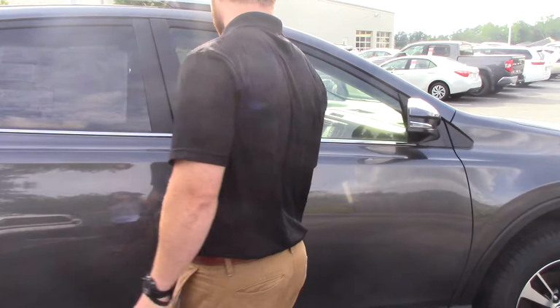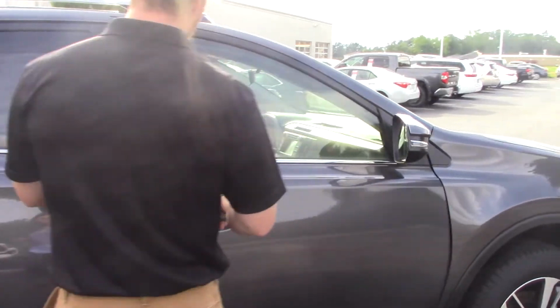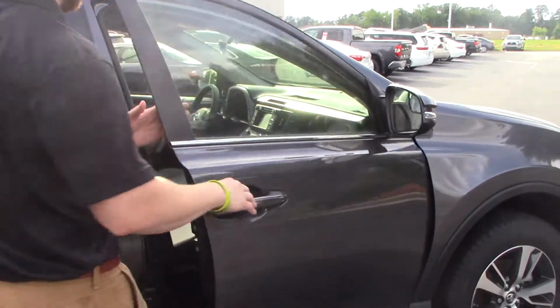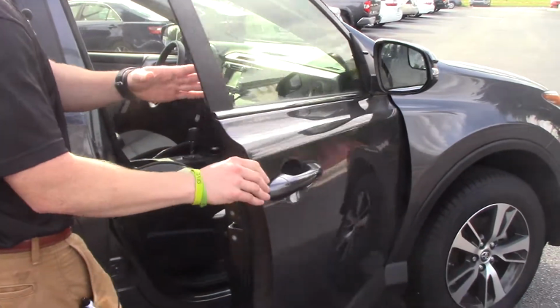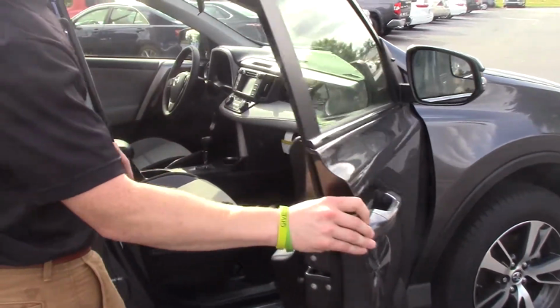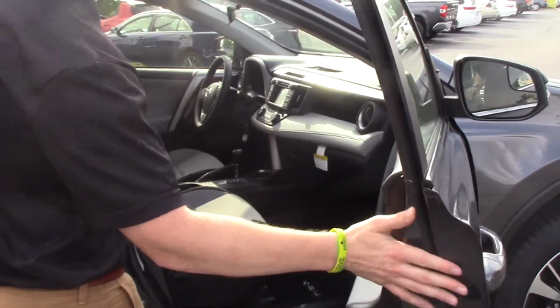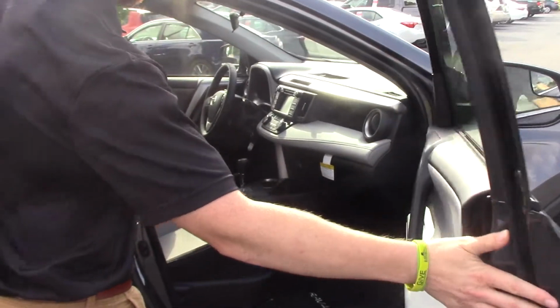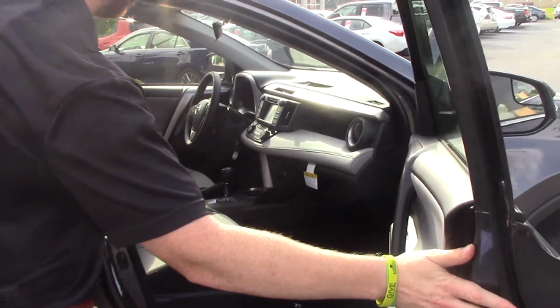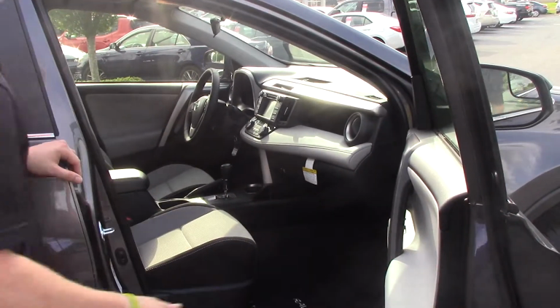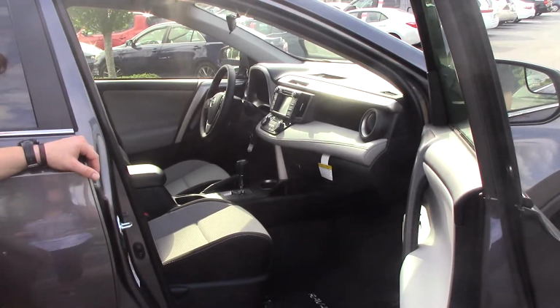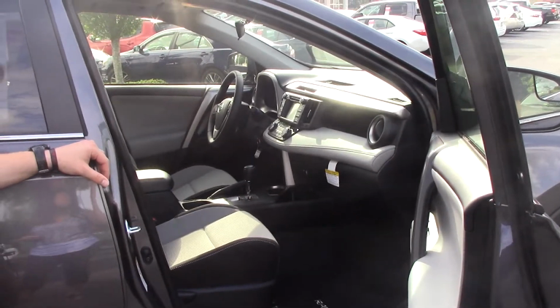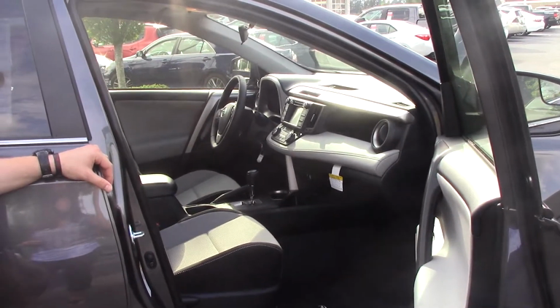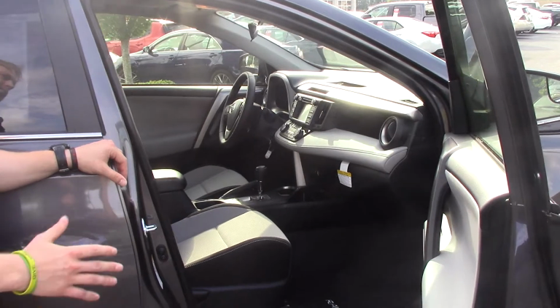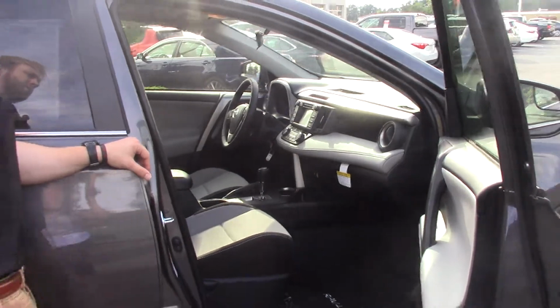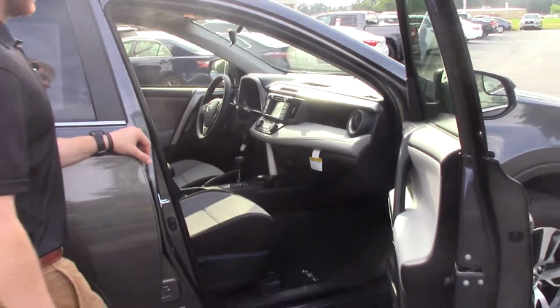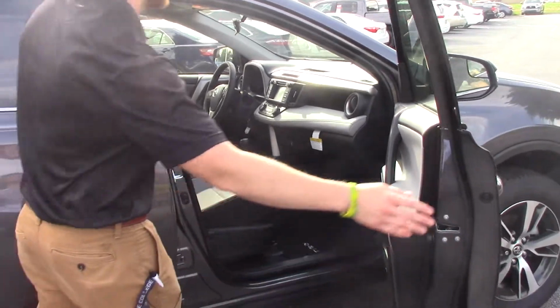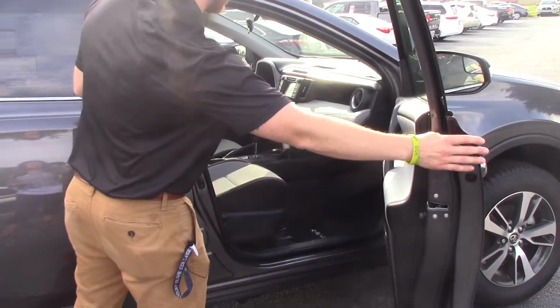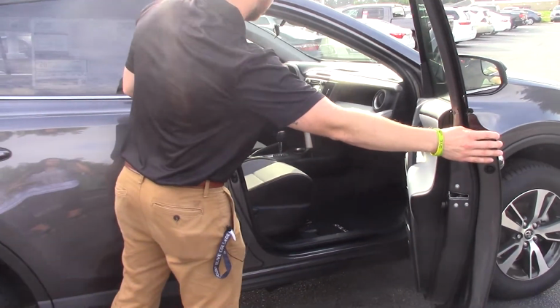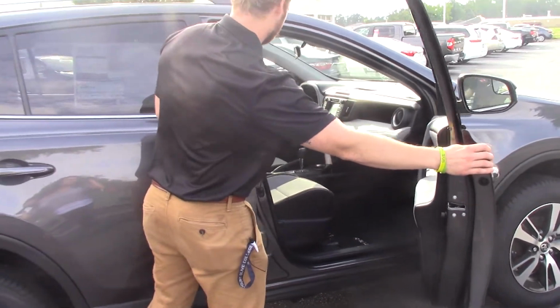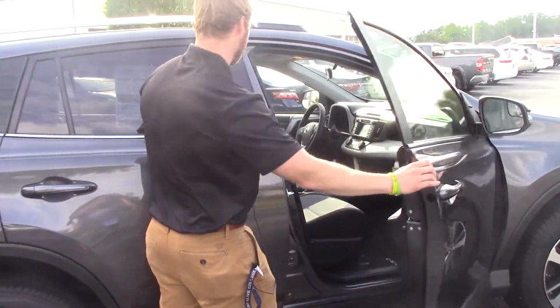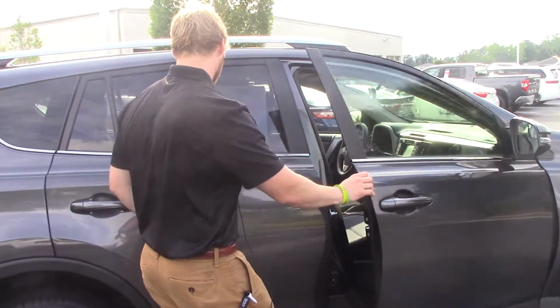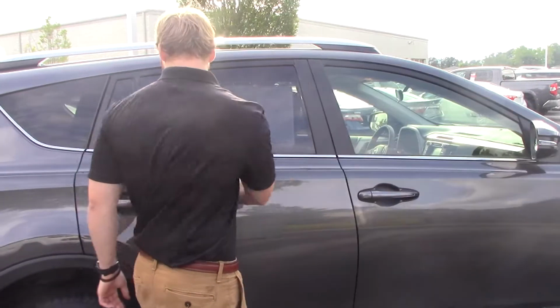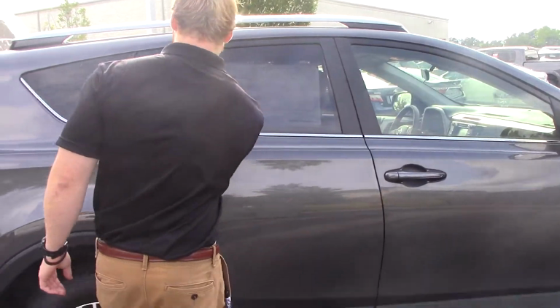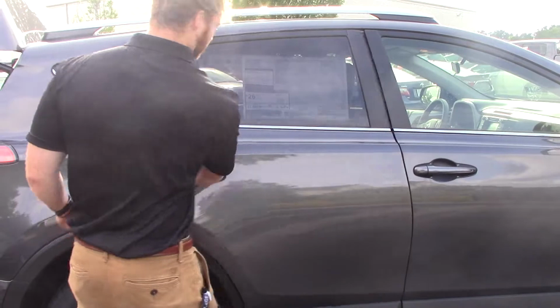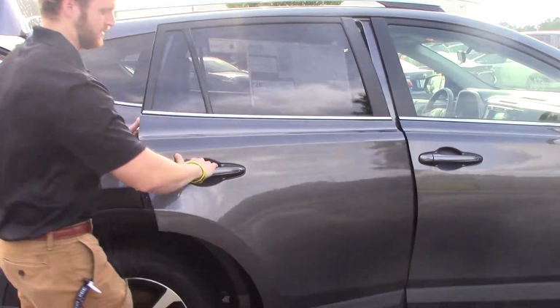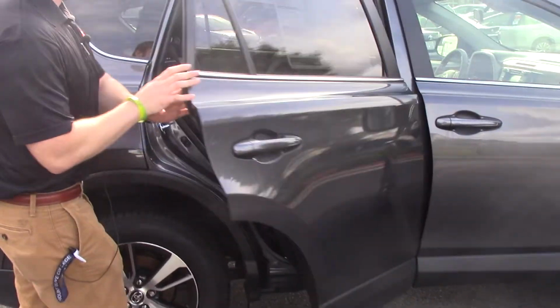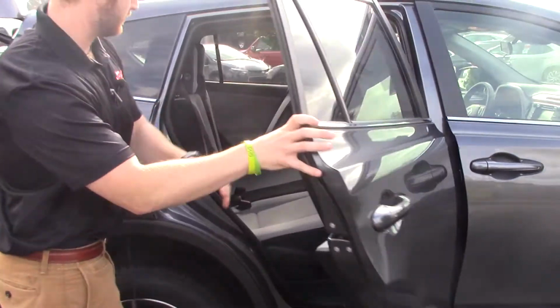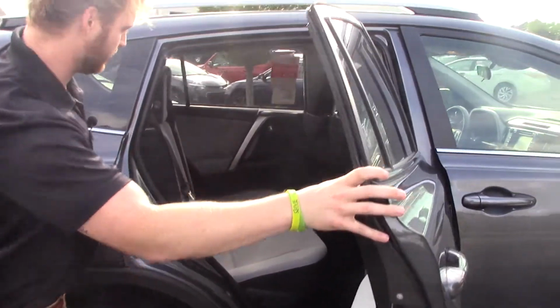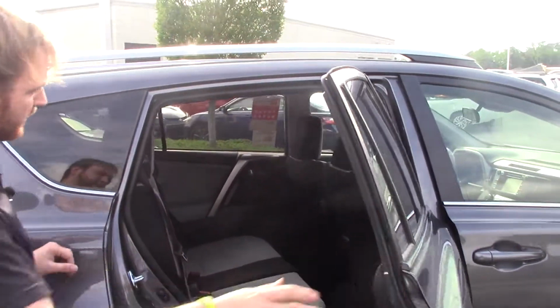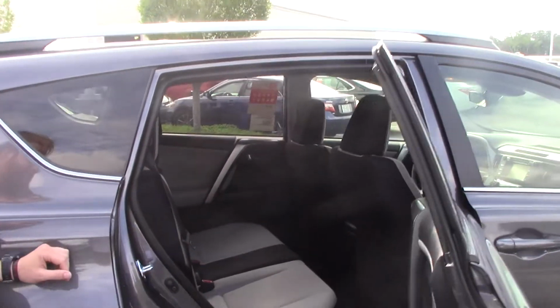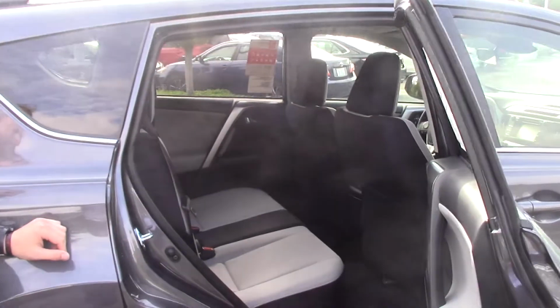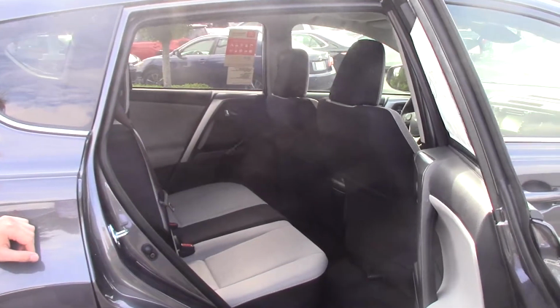Coming into the interior here, we have the light gray and black two-tone, which gives it a really nice look. There's plenty of space in the back seat, plenty of leg room.